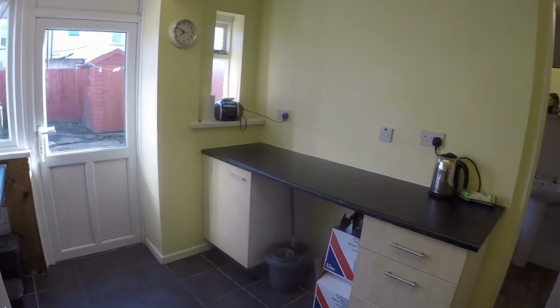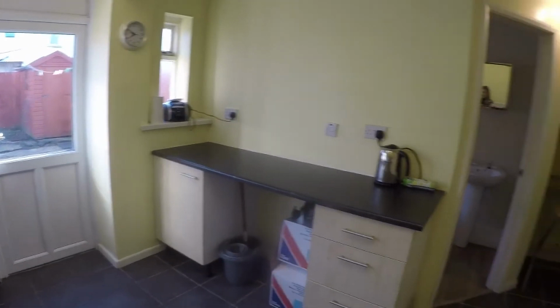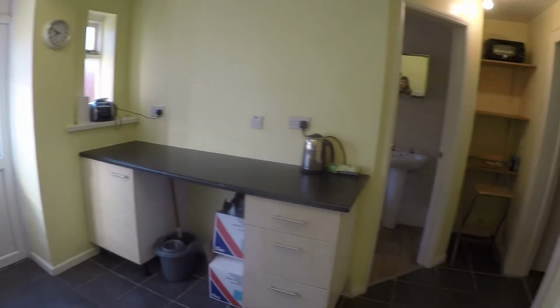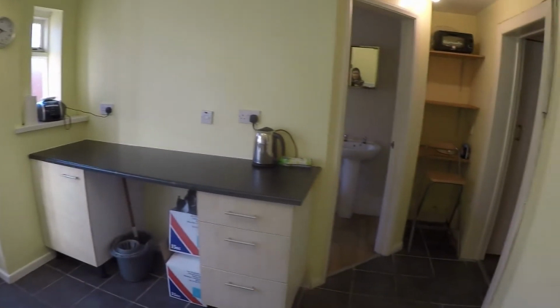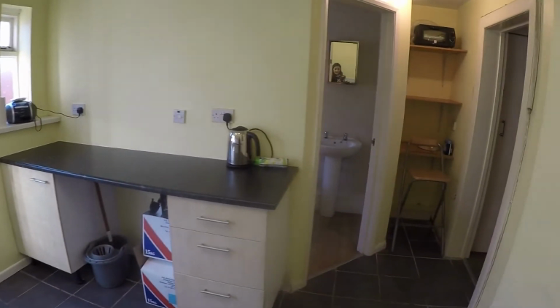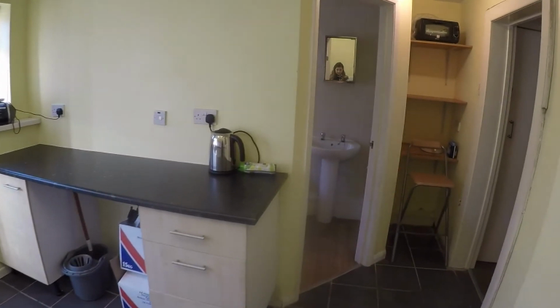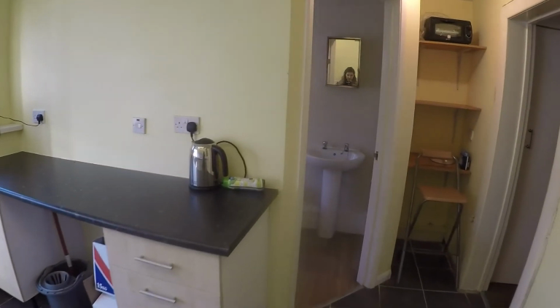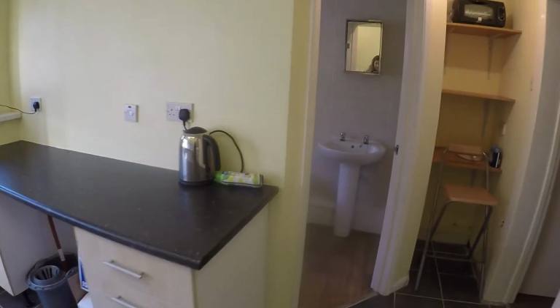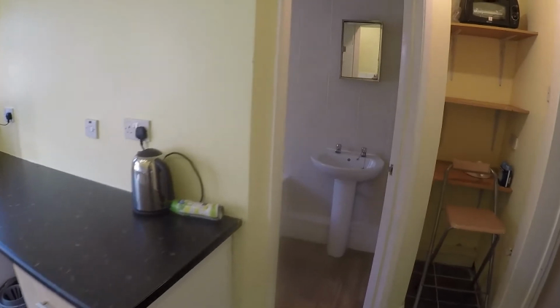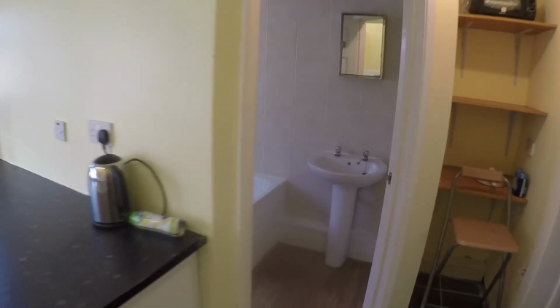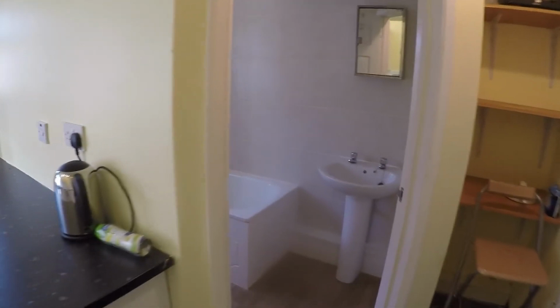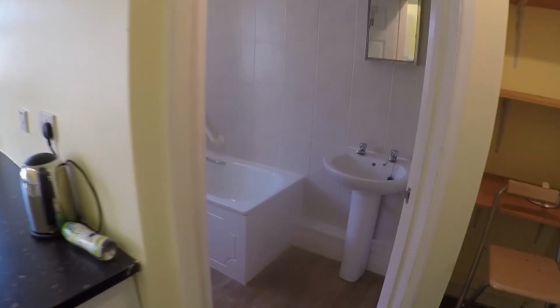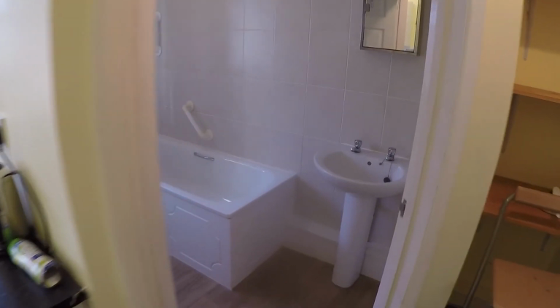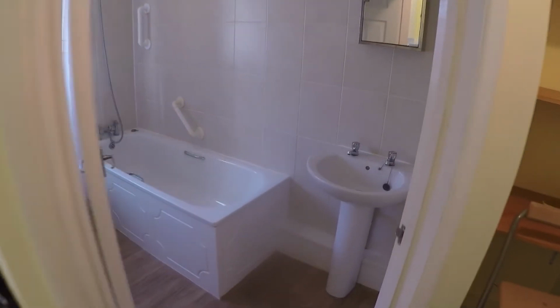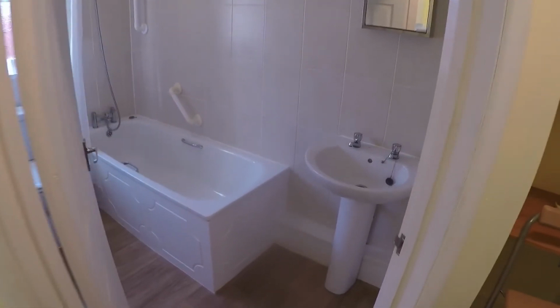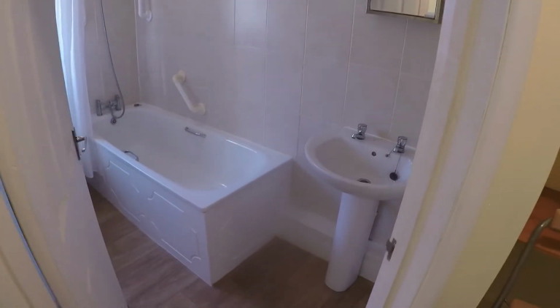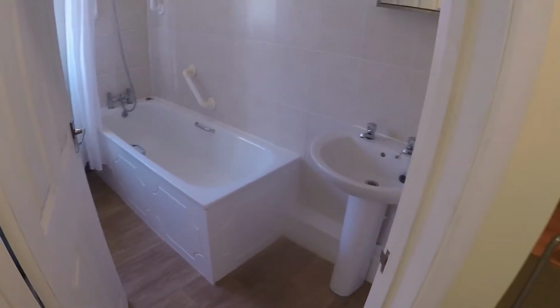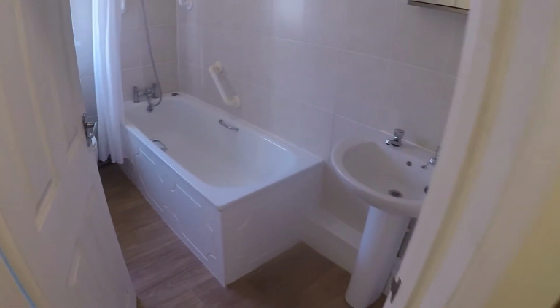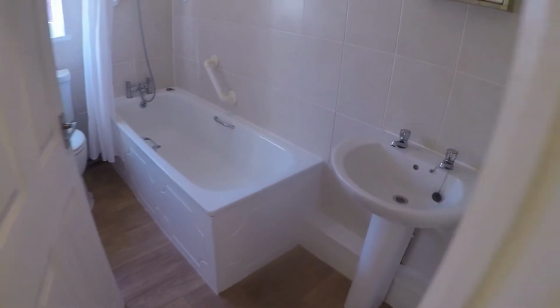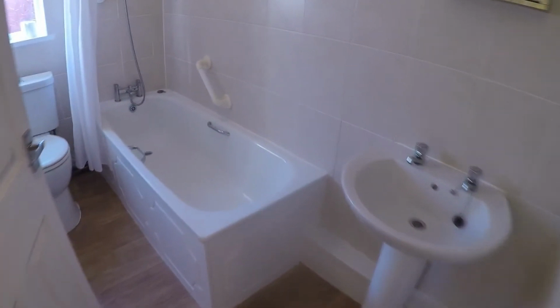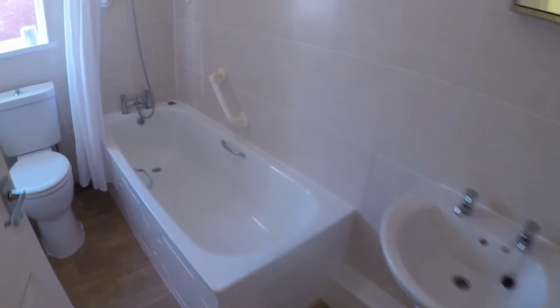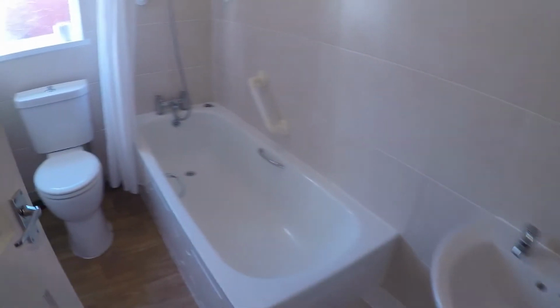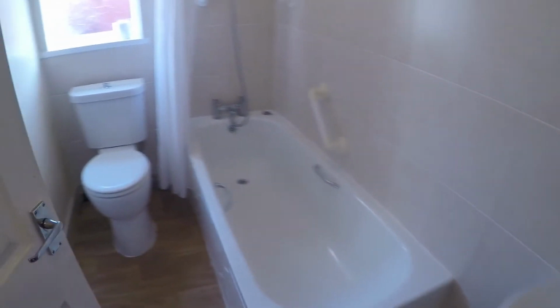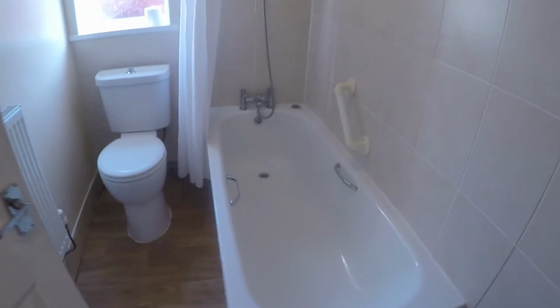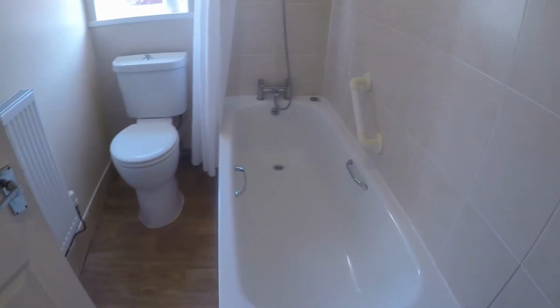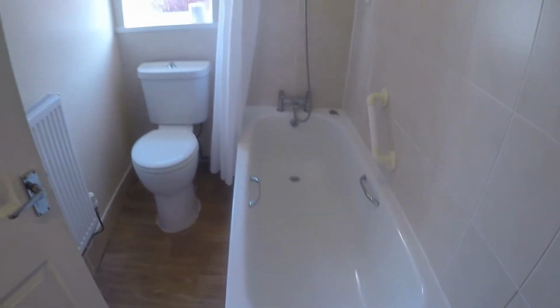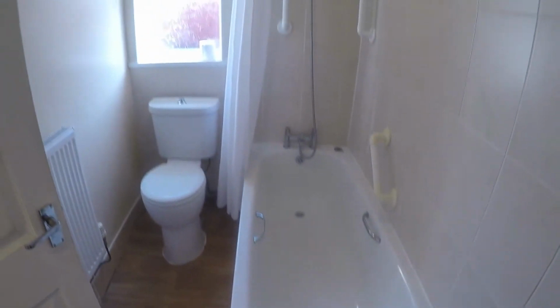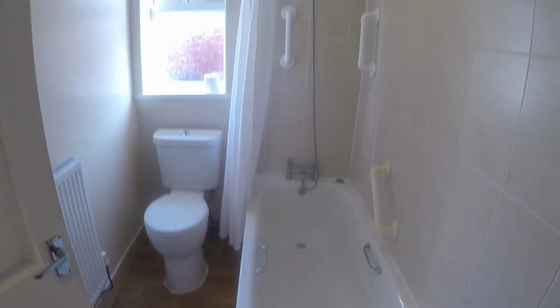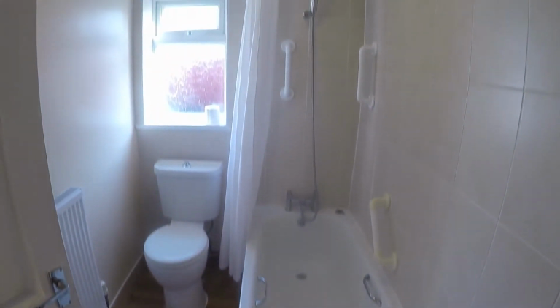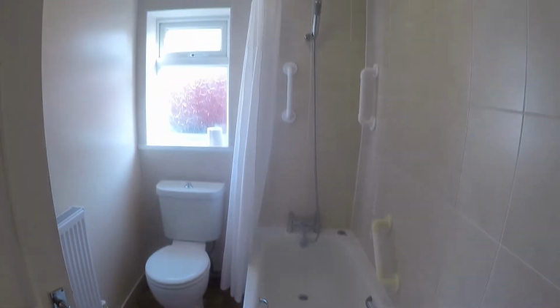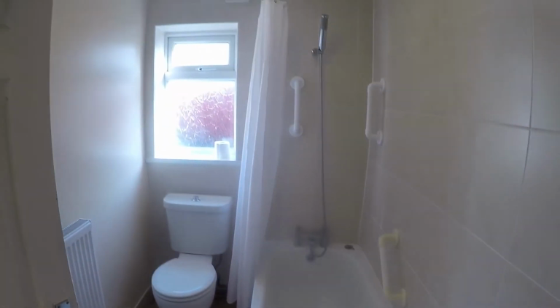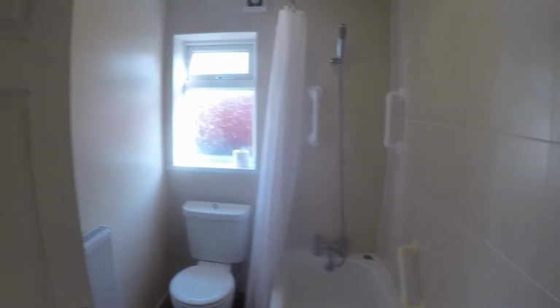You also have the main bathroom down here which is modern, with your white bathroom suite and your shower overhead bath.